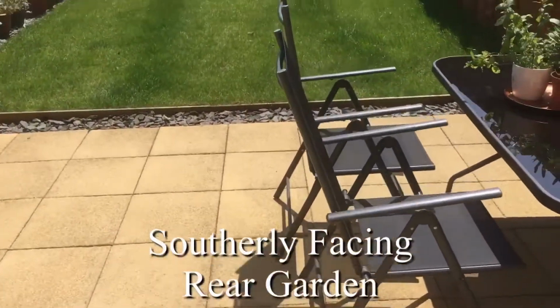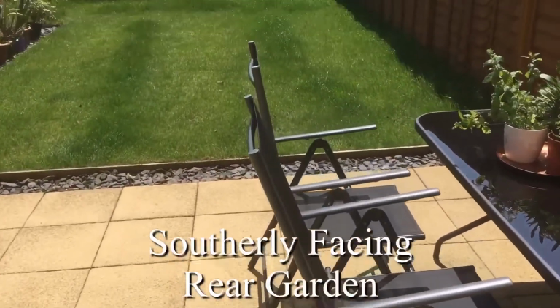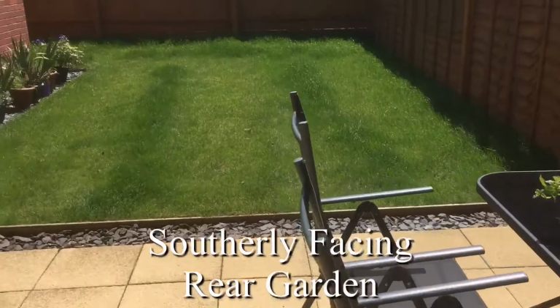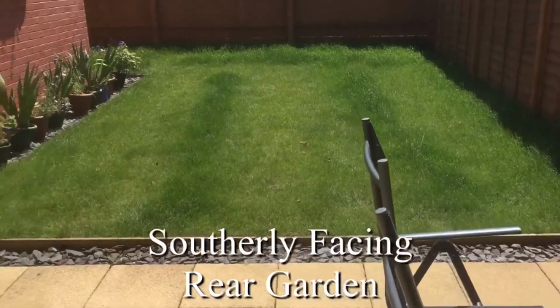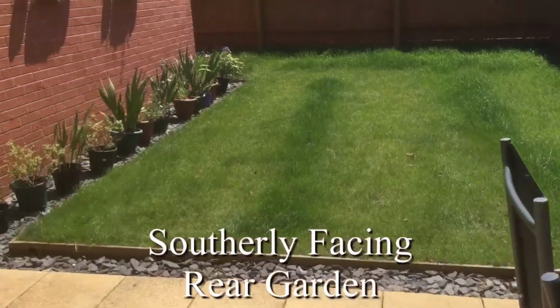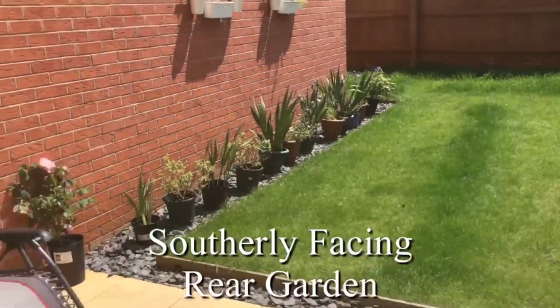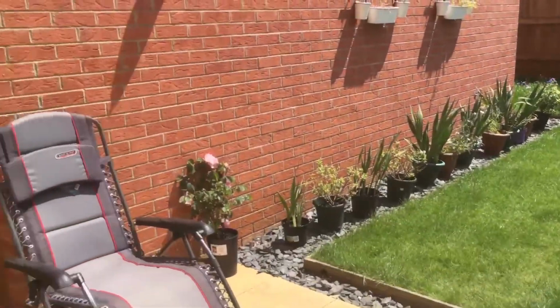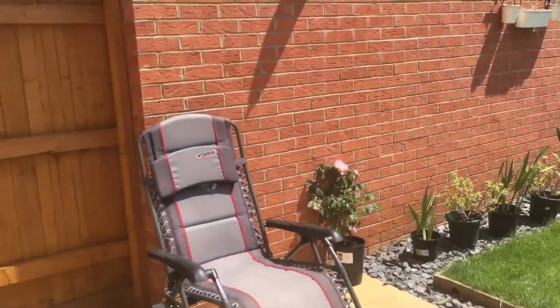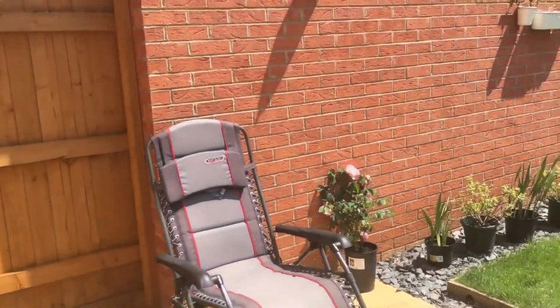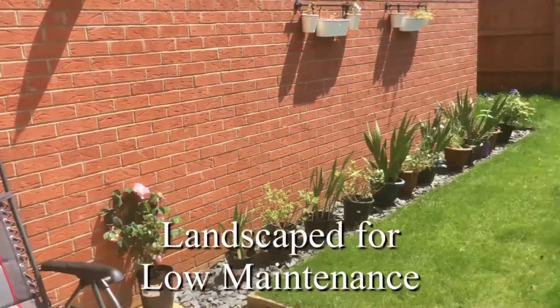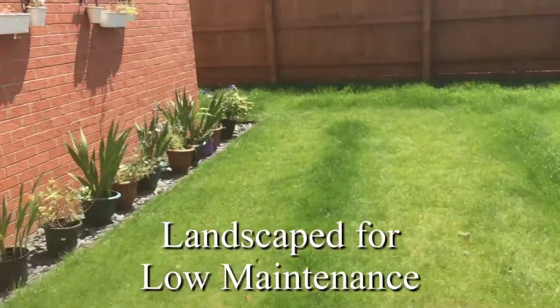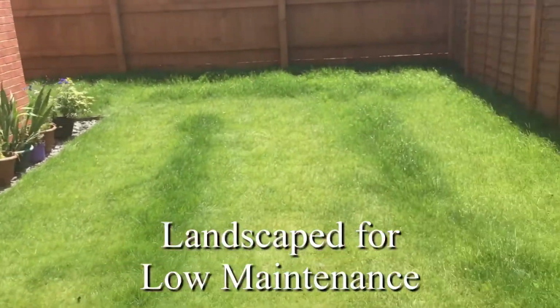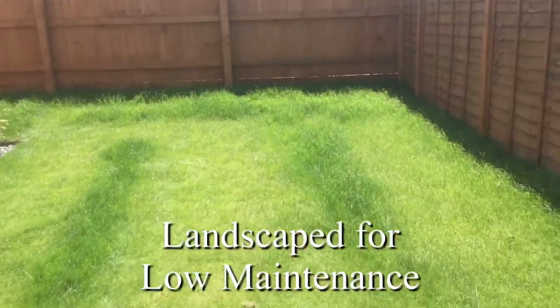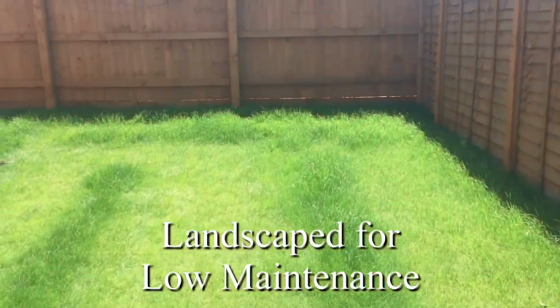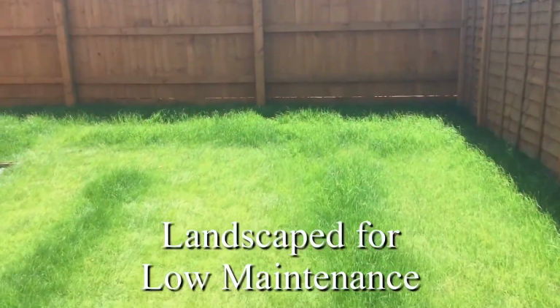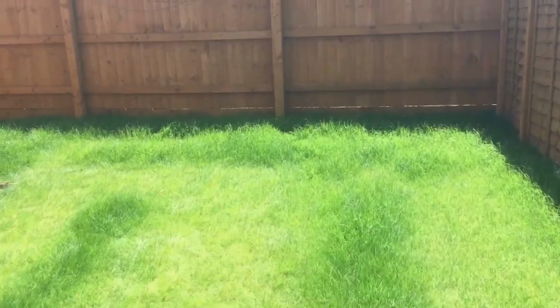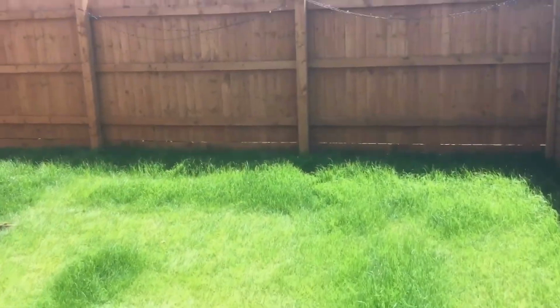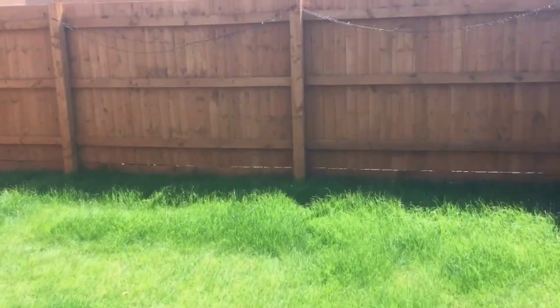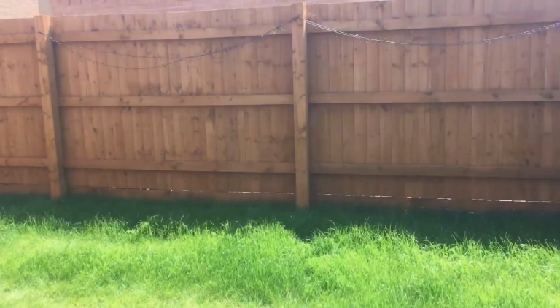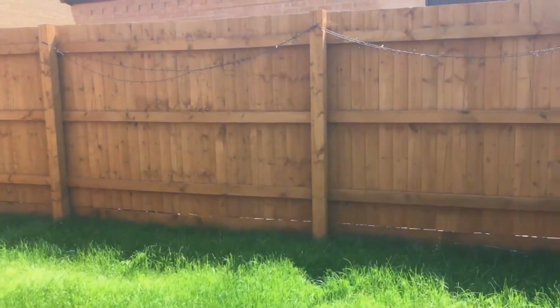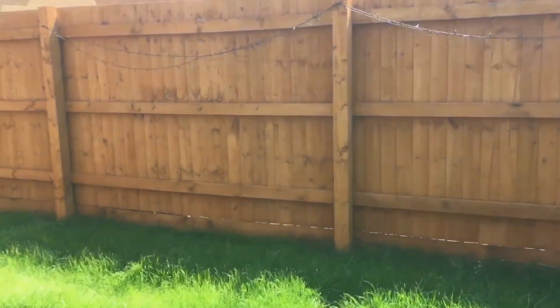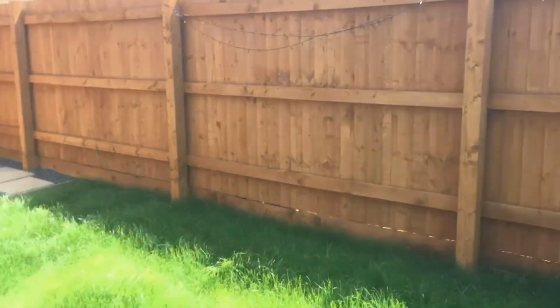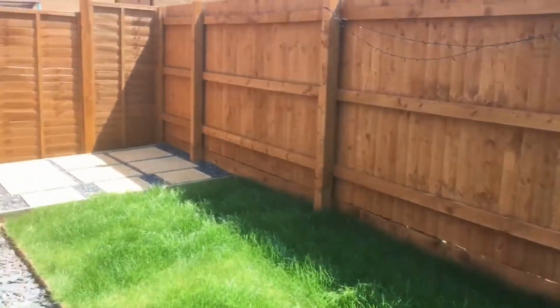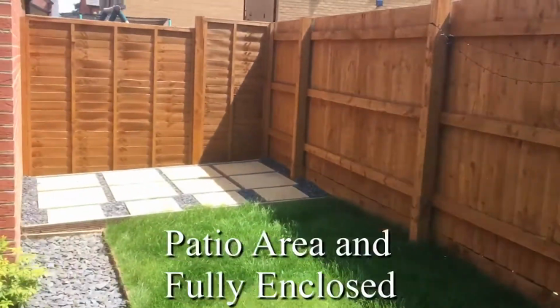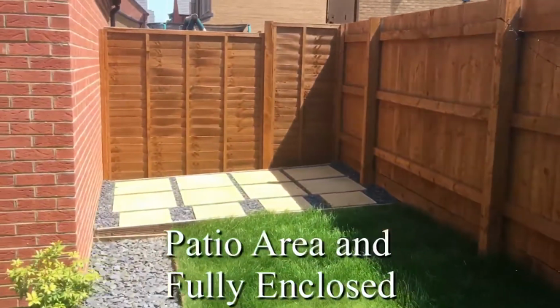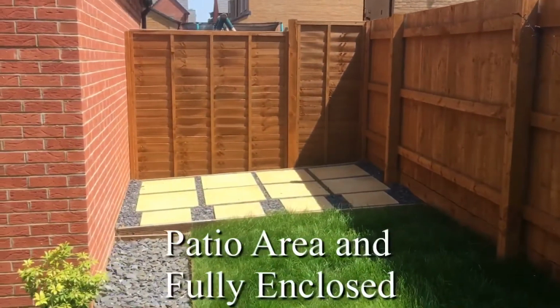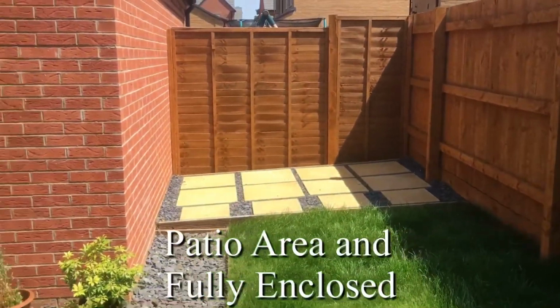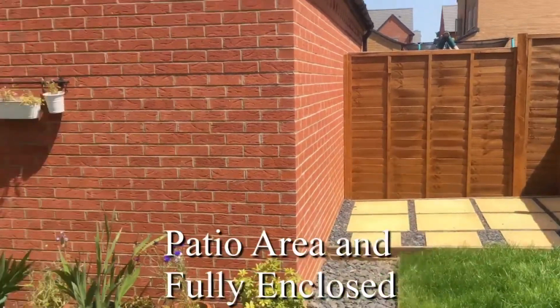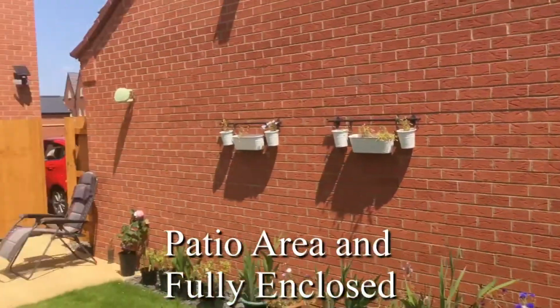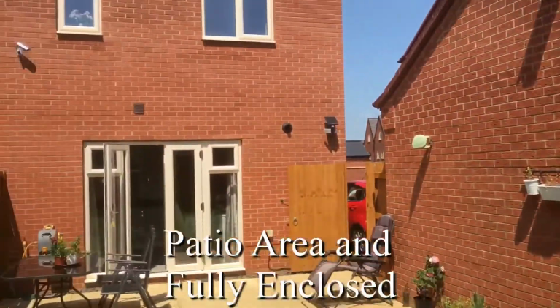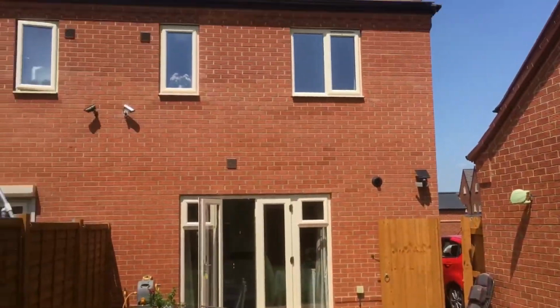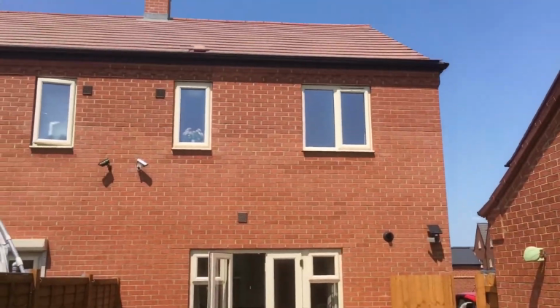You can see here a landscaped garden — you've got a patio area and then a lawn. A solidly built high fence there giving lots of privacy, a nice little sun trap.